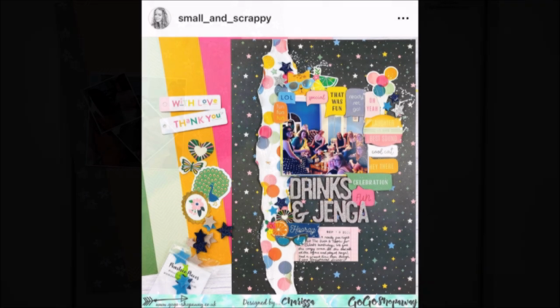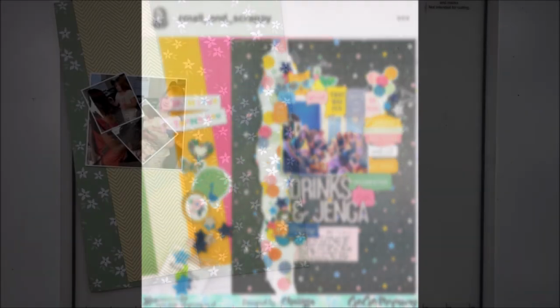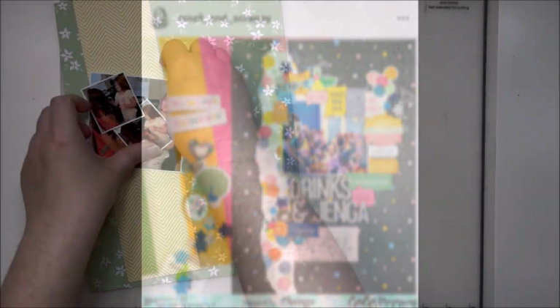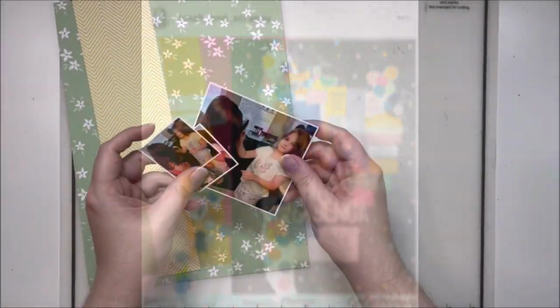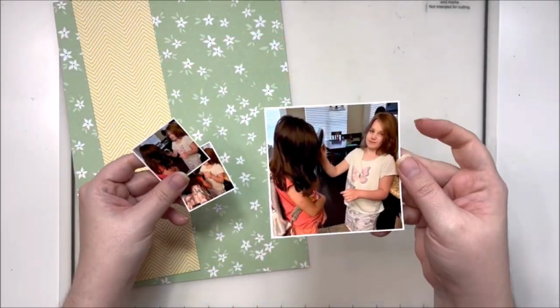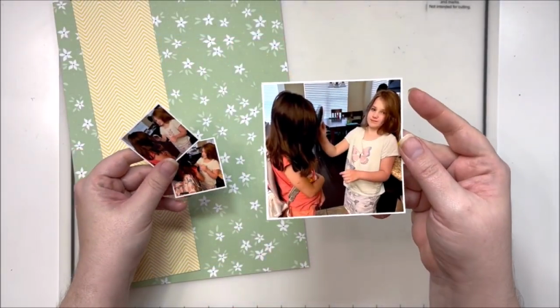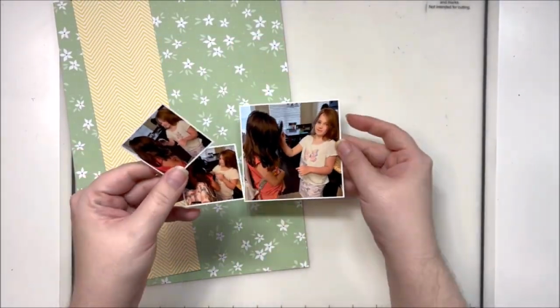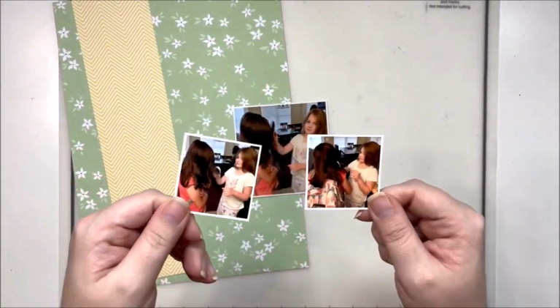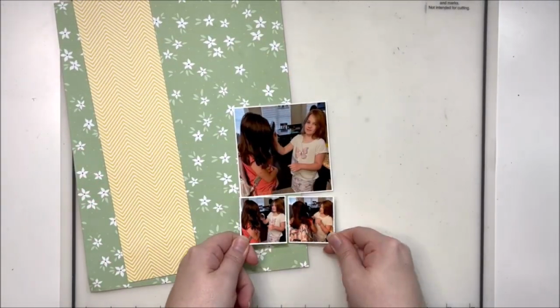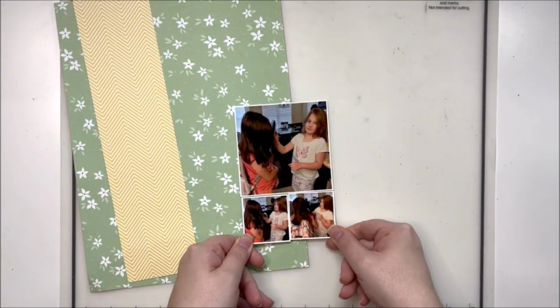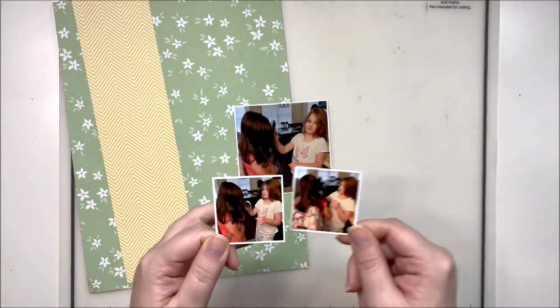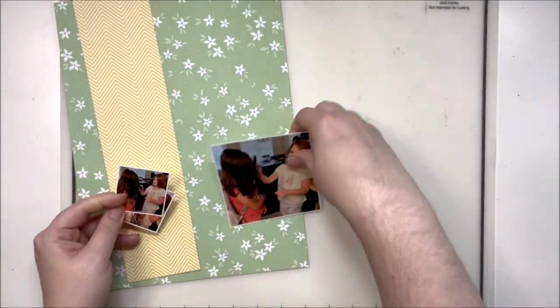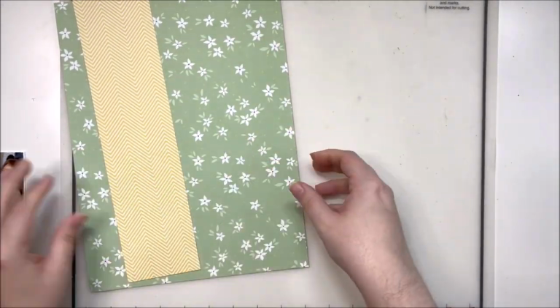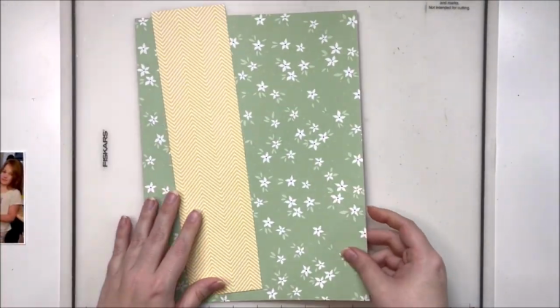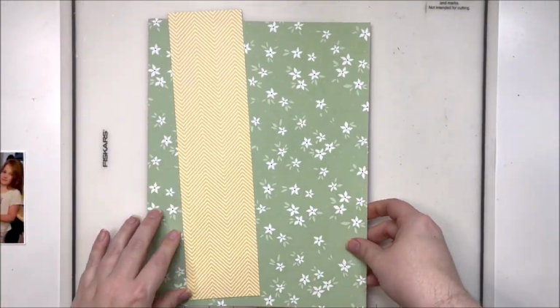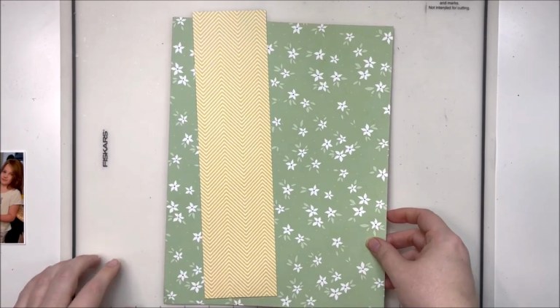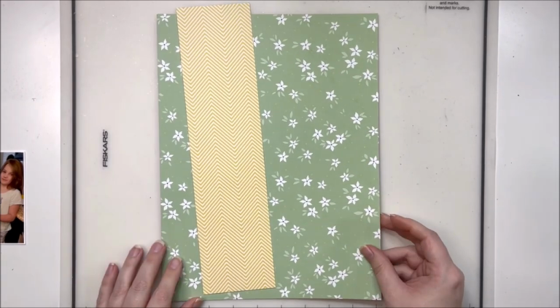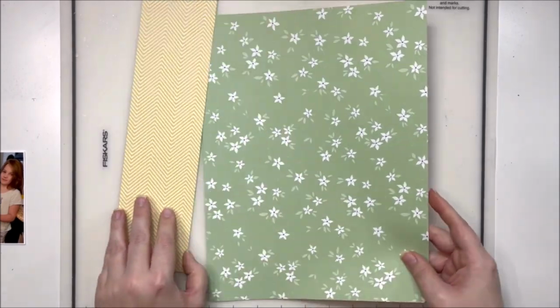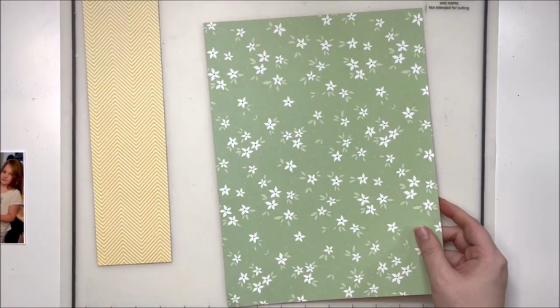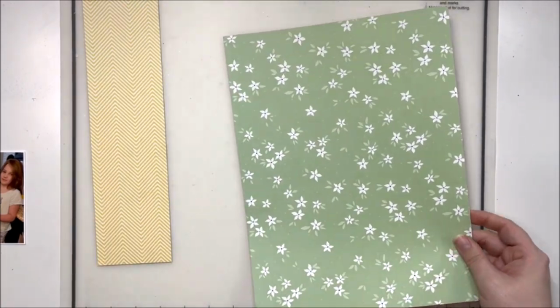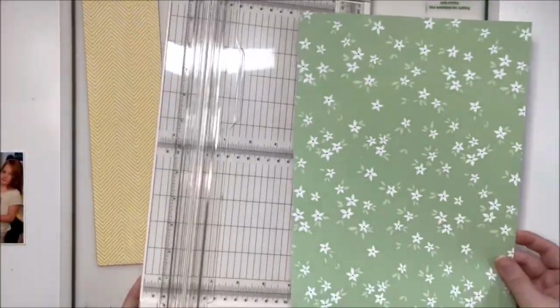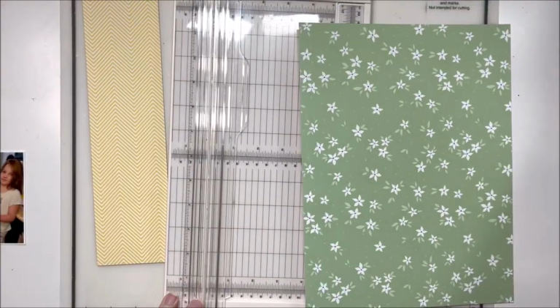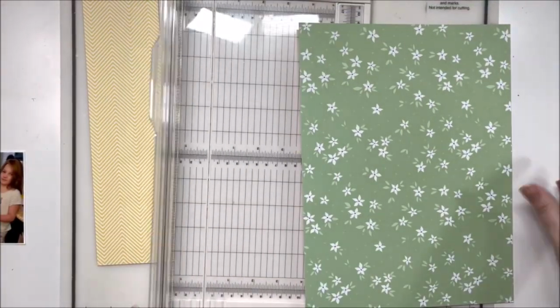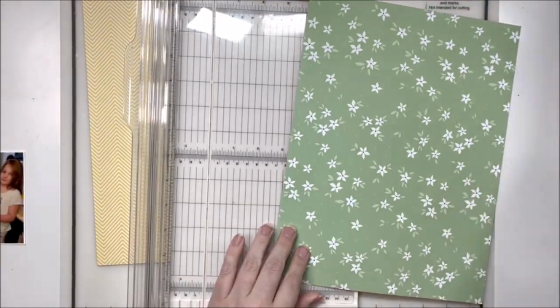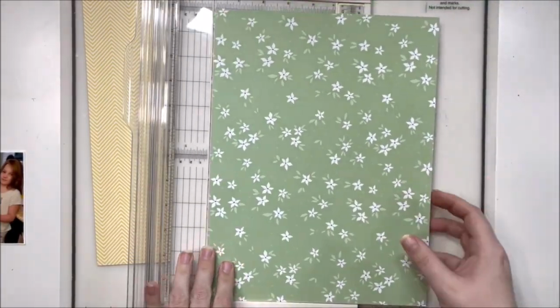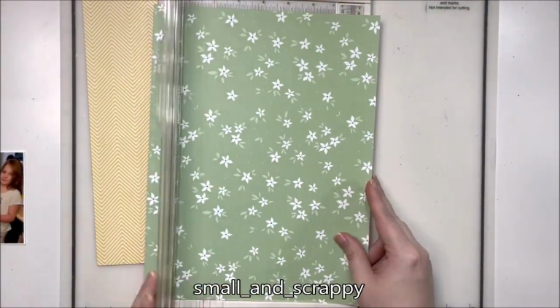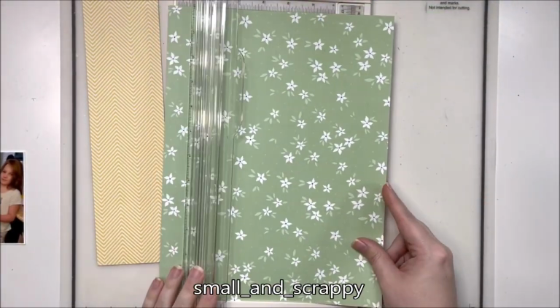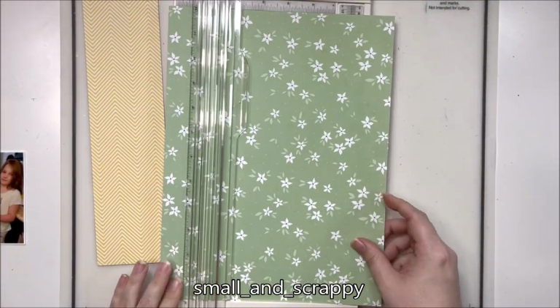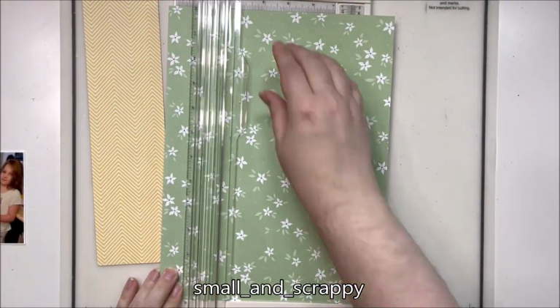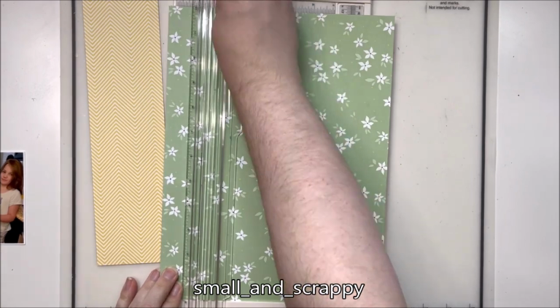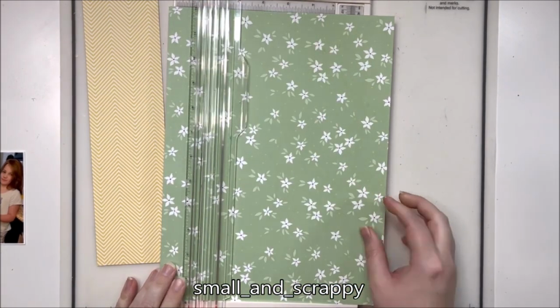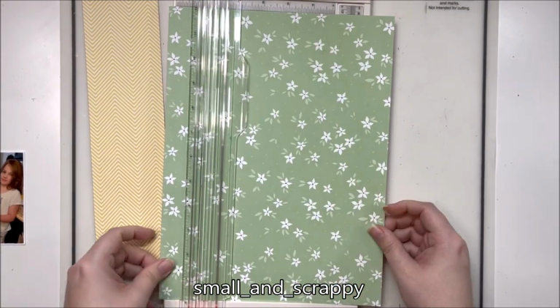Hey y'all, it's Laura. Welcome back to Scraplift Sunday. This time we are using a layout for our inspiration that was made by Charissa, and she is short and scrappy on Instagram.